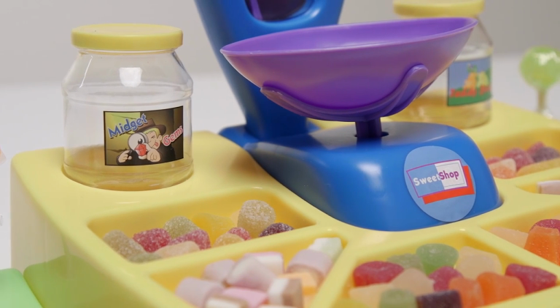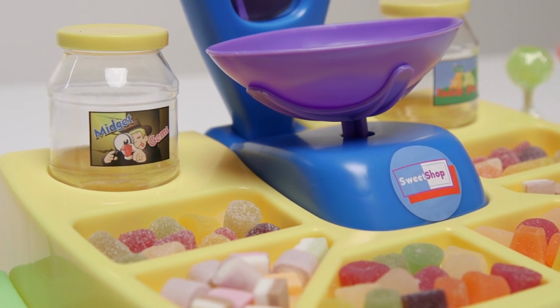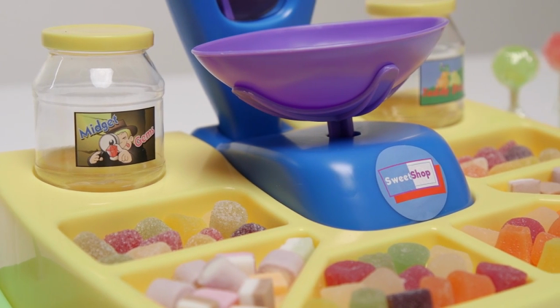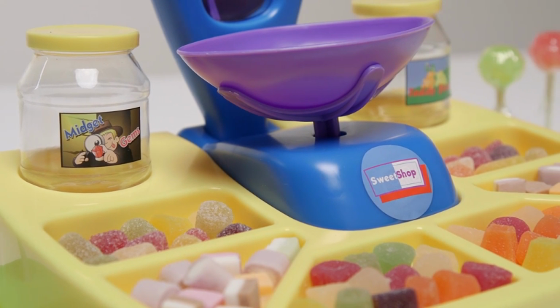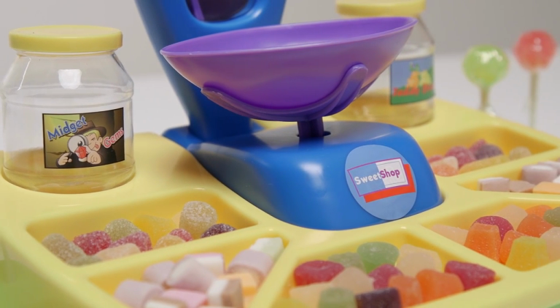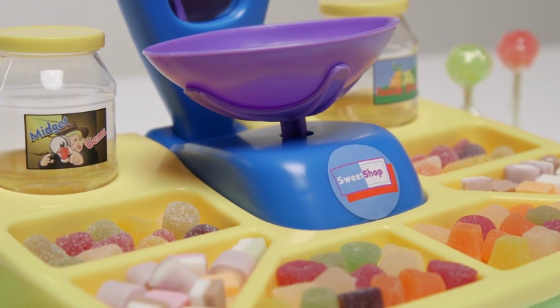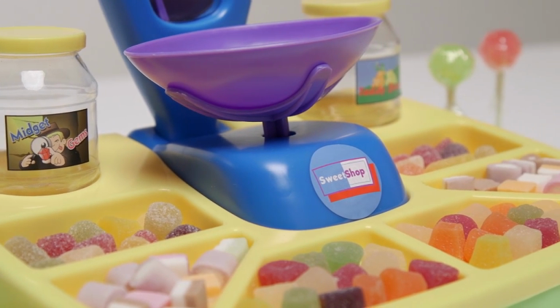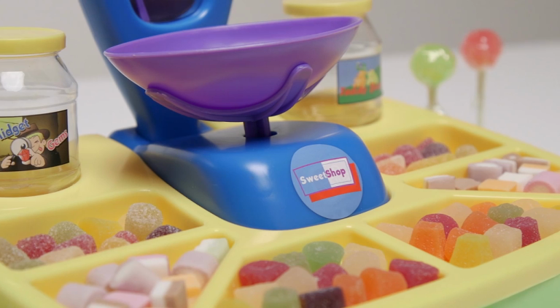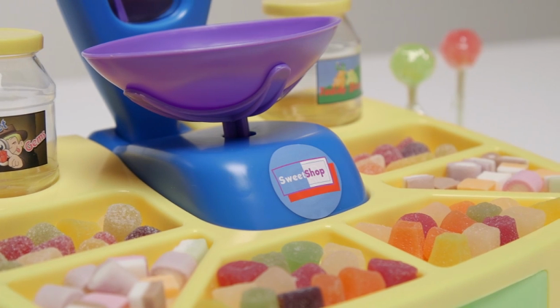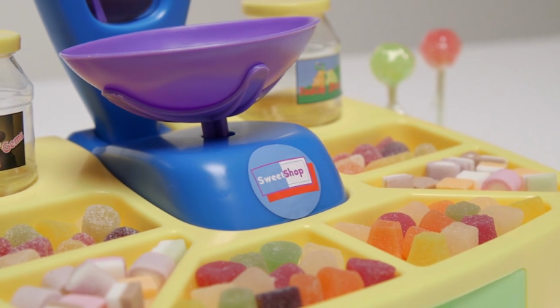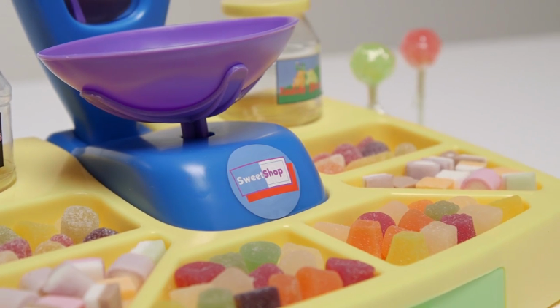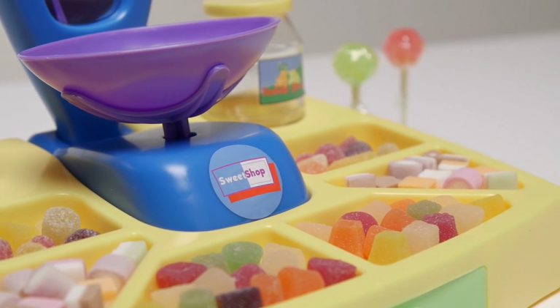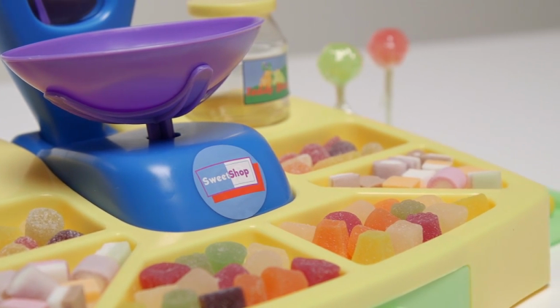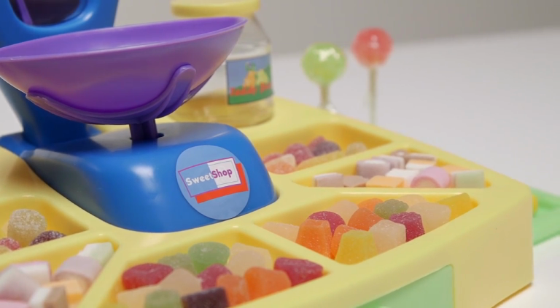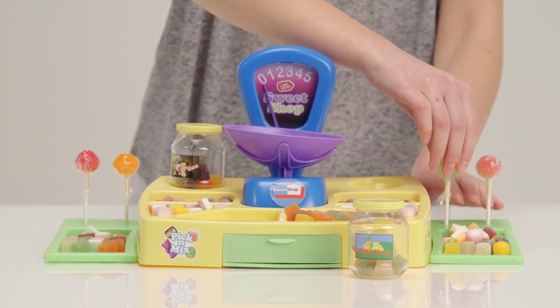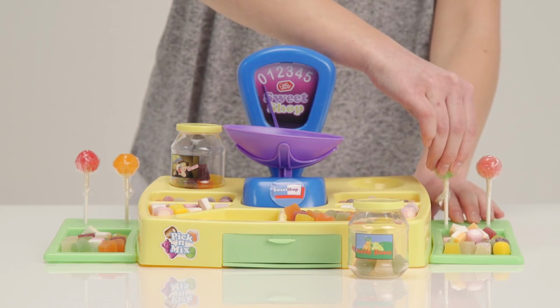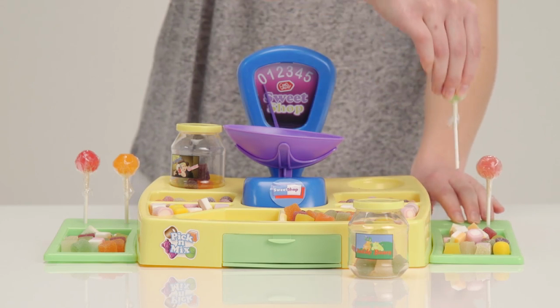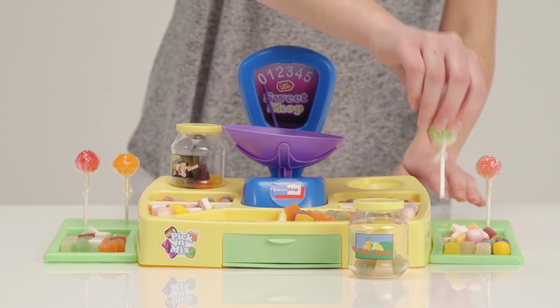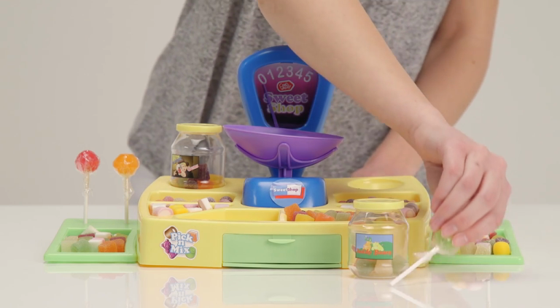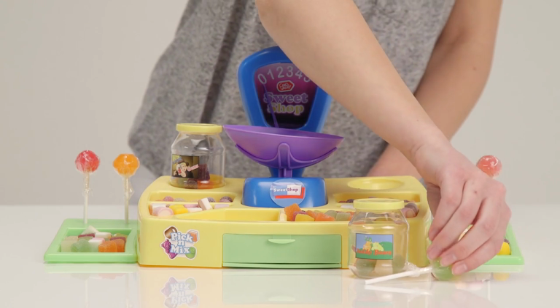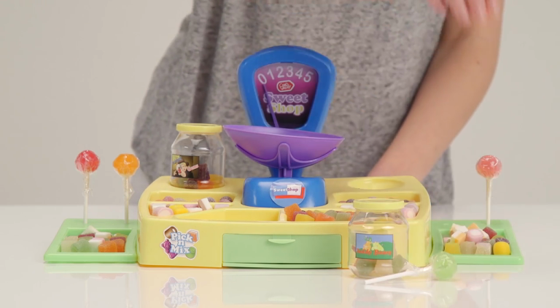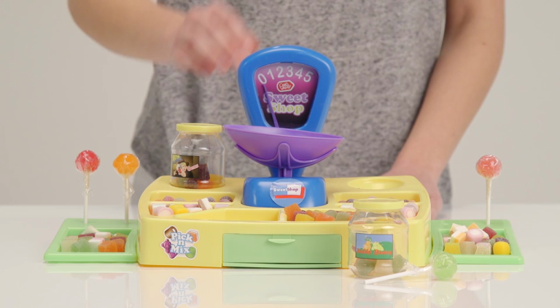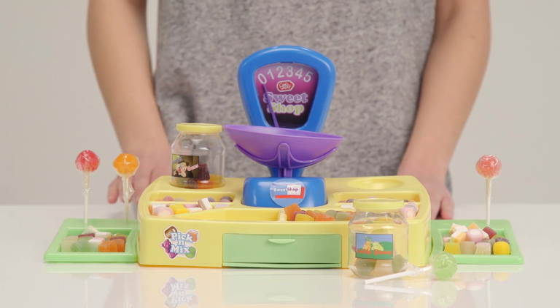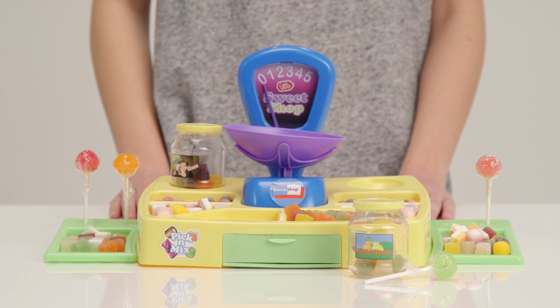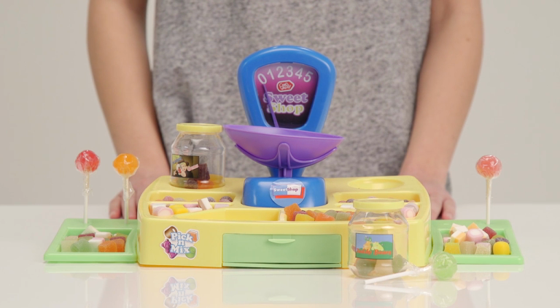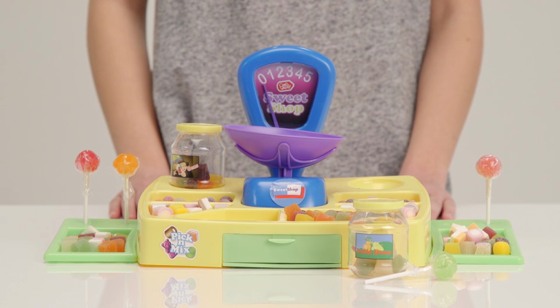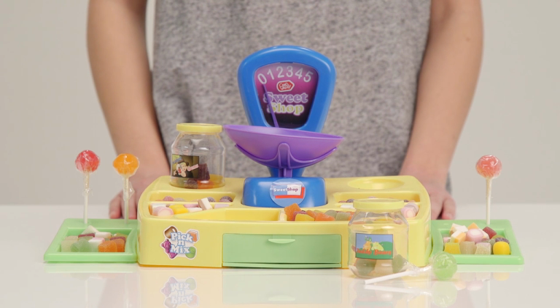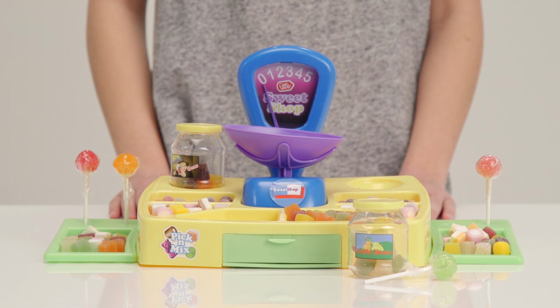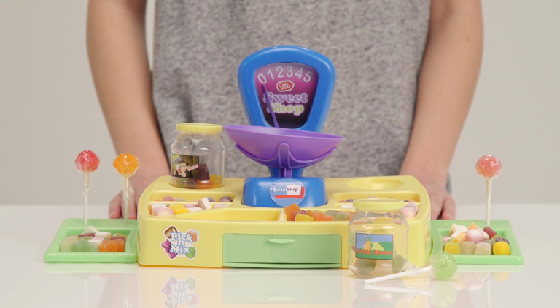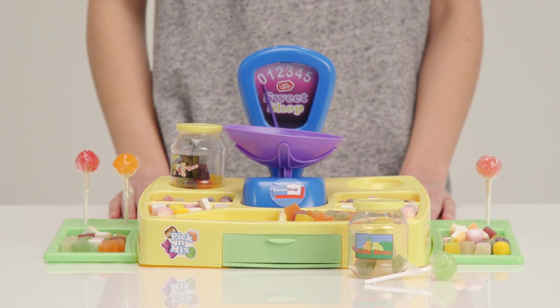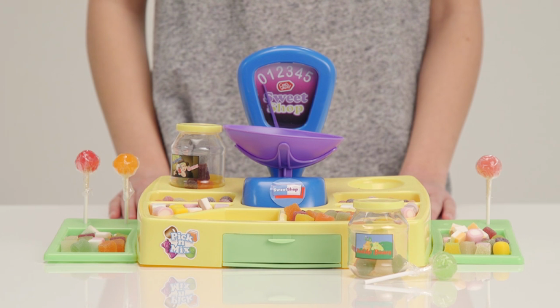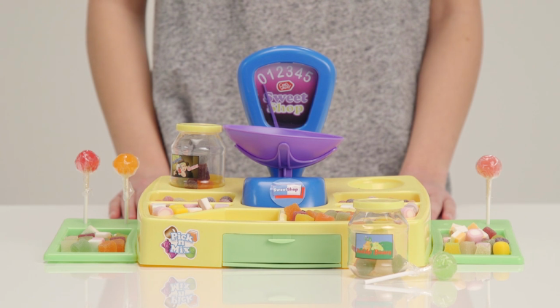Thank you for watching this Argos toy unboxing with the Chad Valley Pick and Mix Sweet Shop playset. We hope you've enjoyed learning about weighing, measuring and numbers, as well as playing with all the delicious treats.